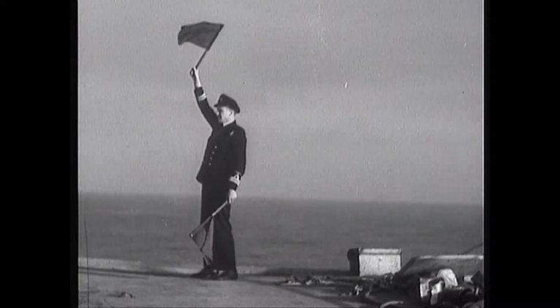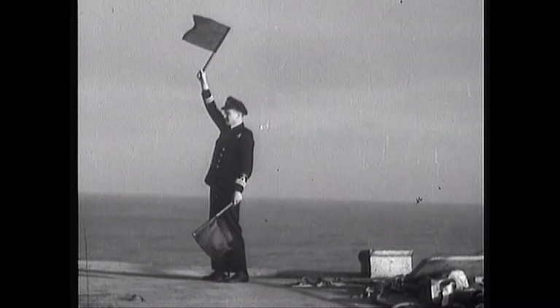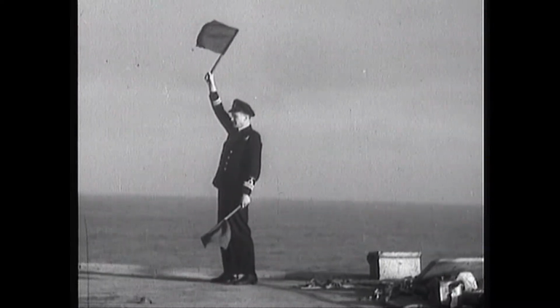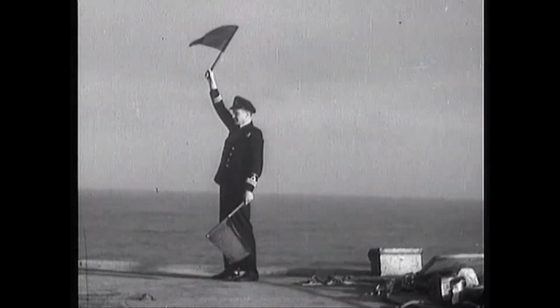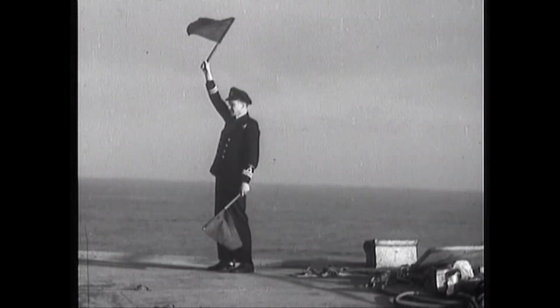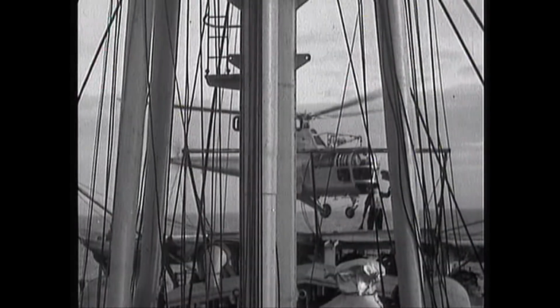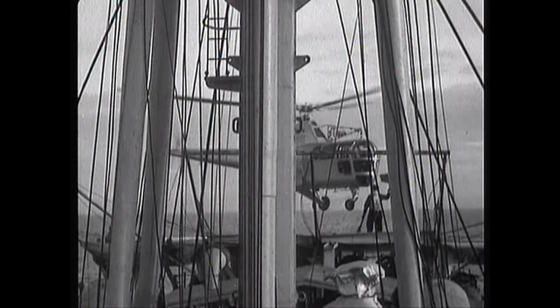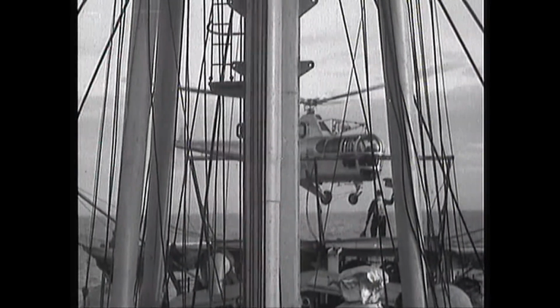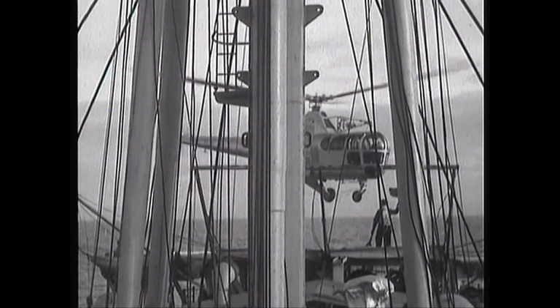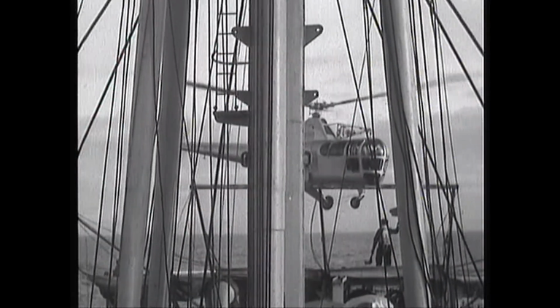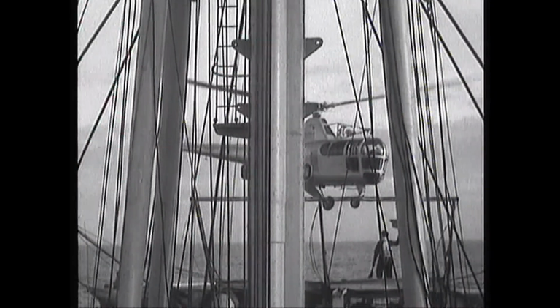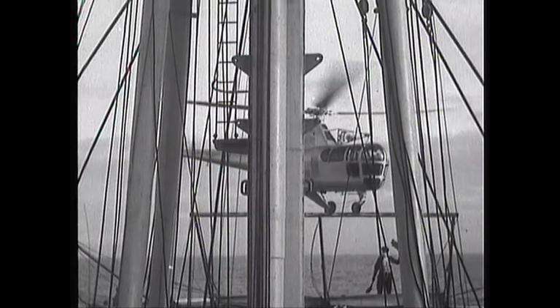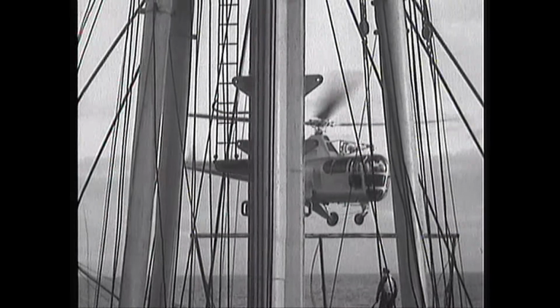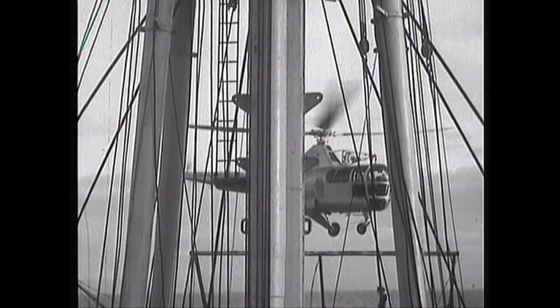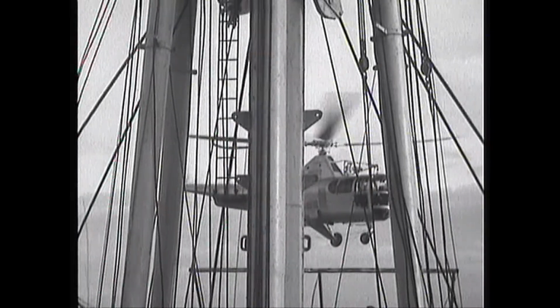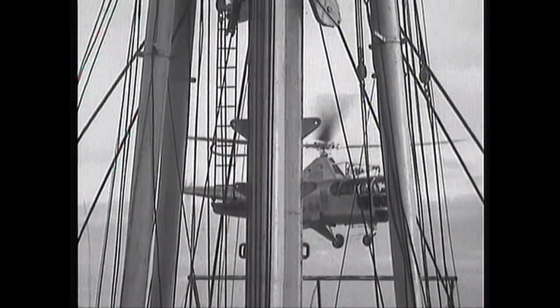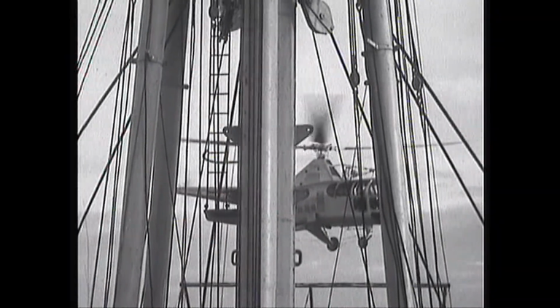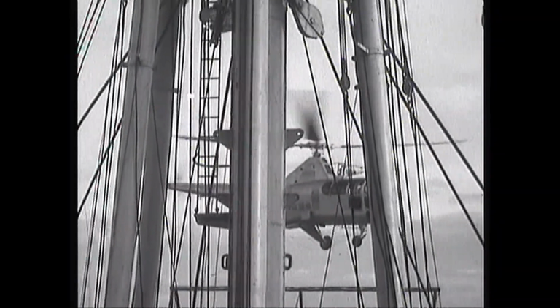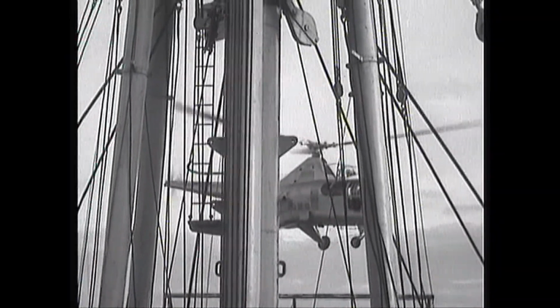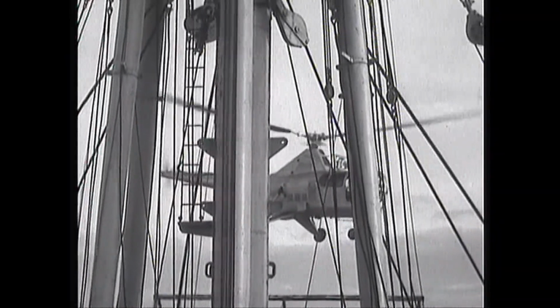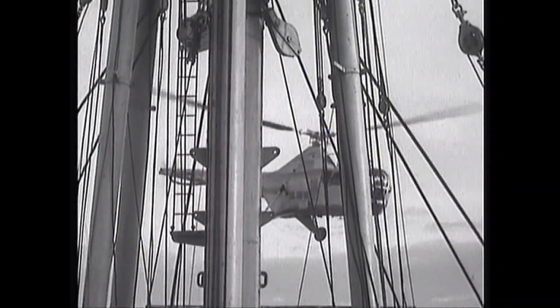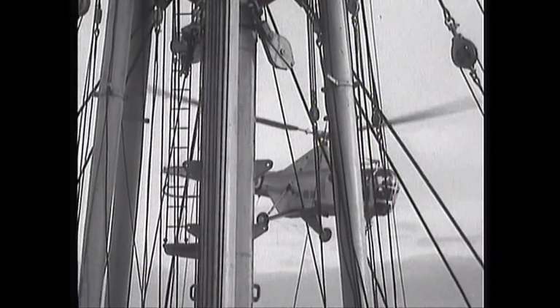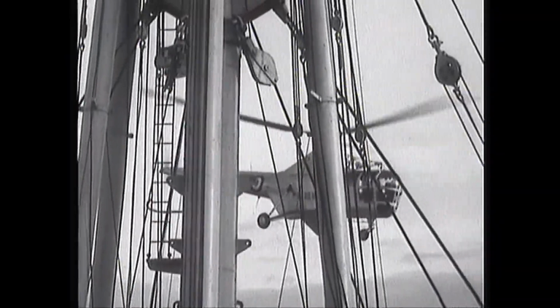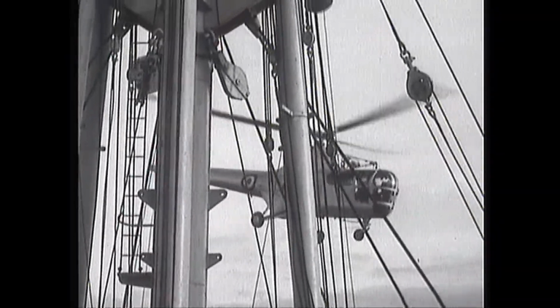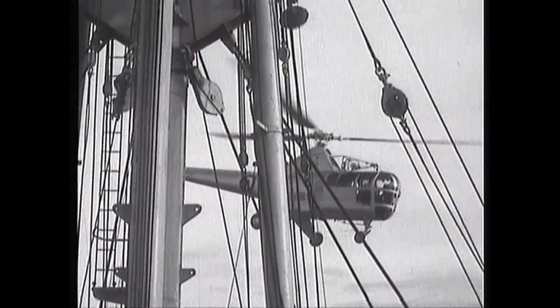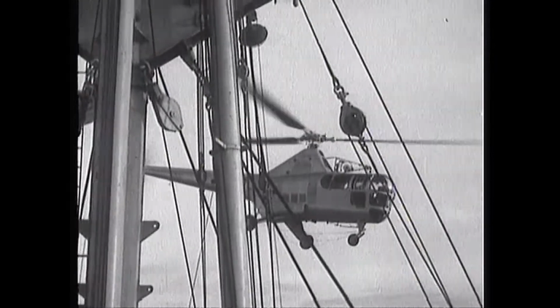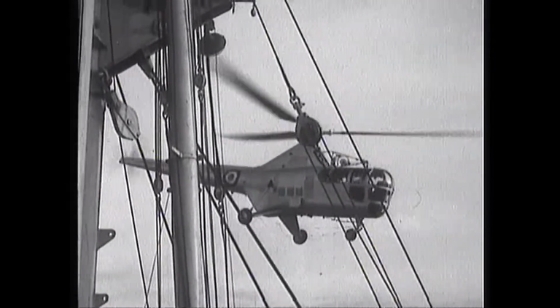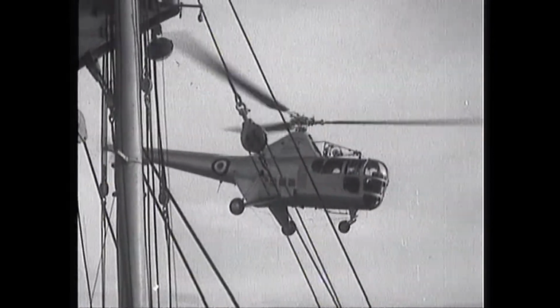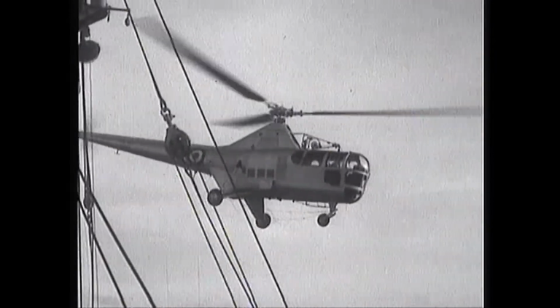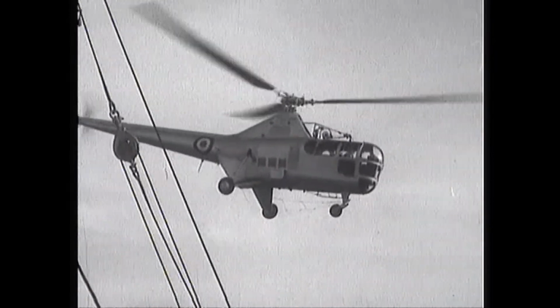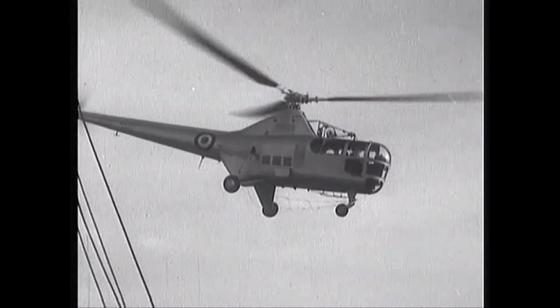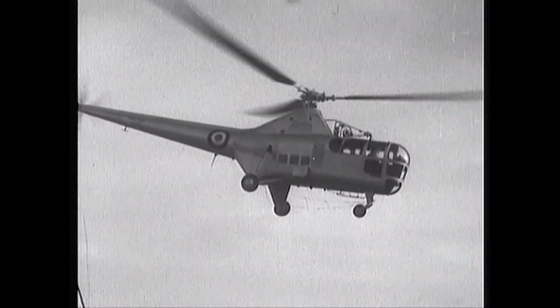The take-off too without trouble. This type of machine now plays a very important role and is used extensively for rescue operations. It also replaces with more efficiency destroyers that normally attended aircraft carriers.